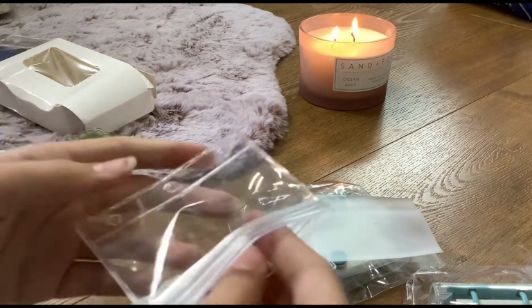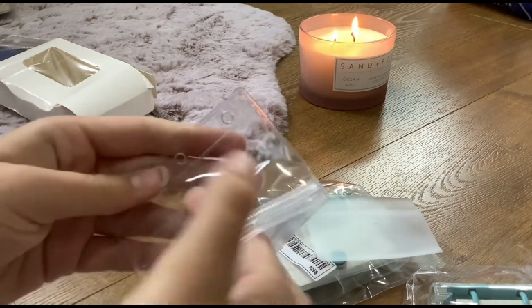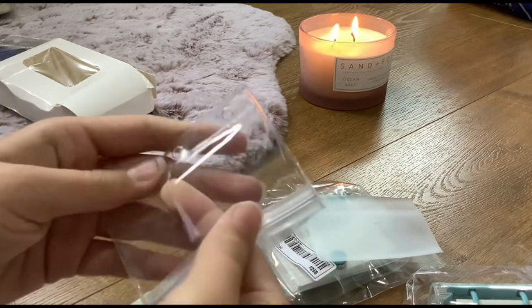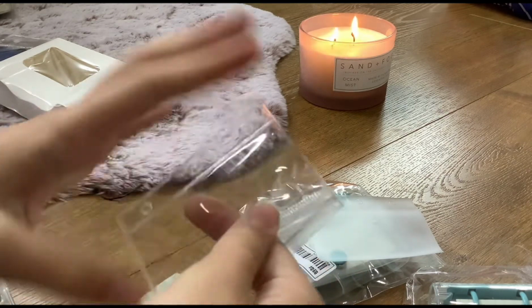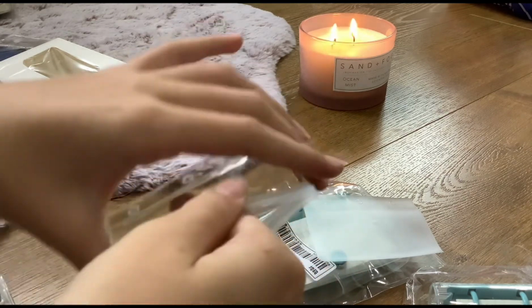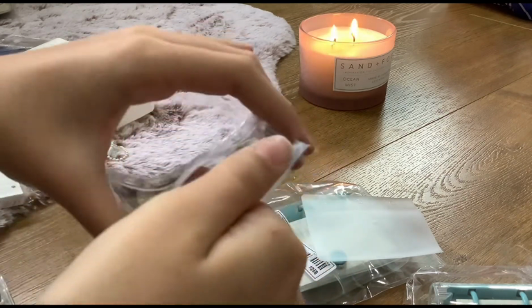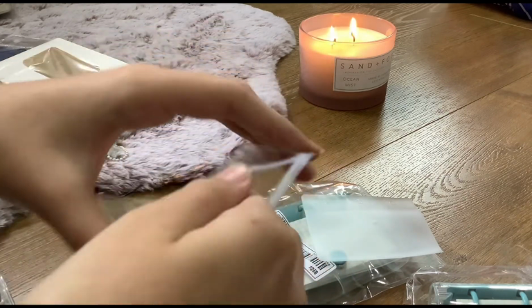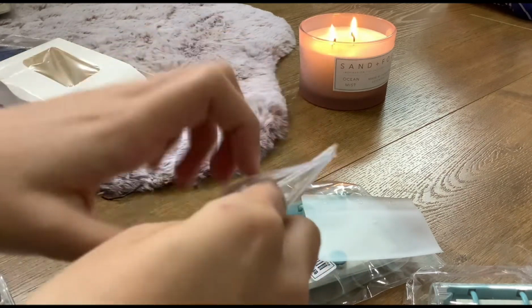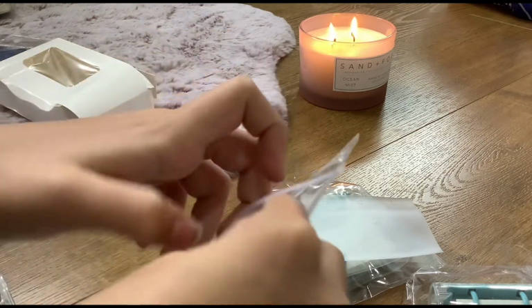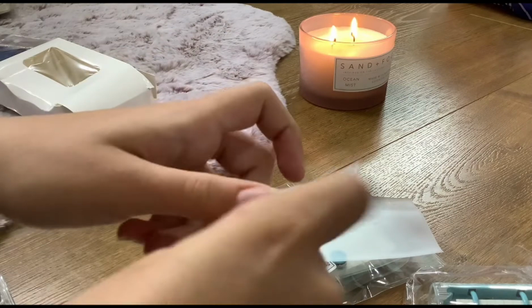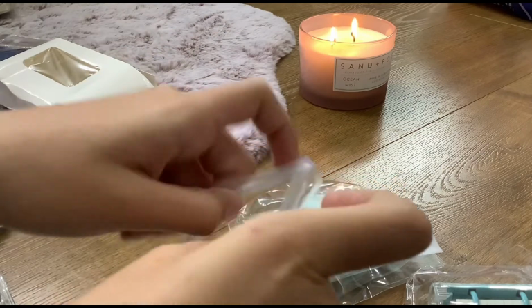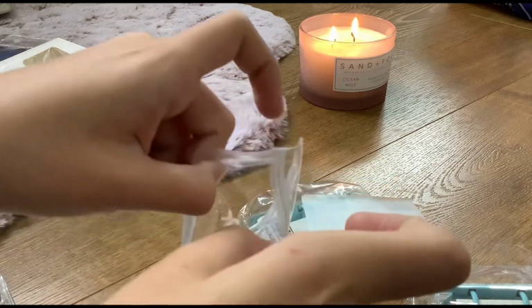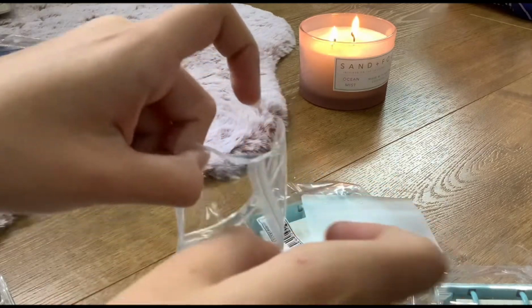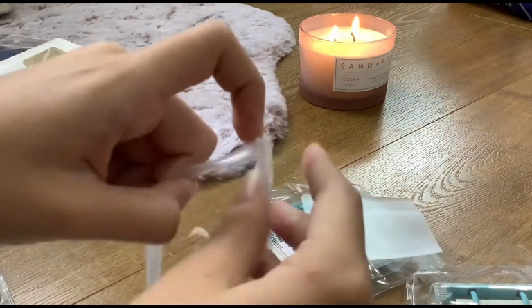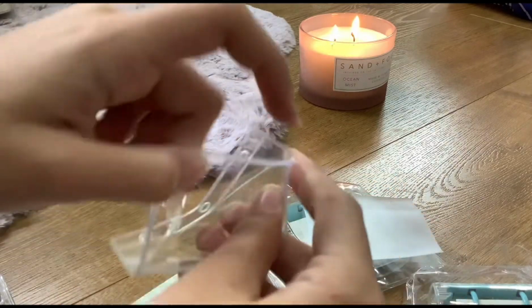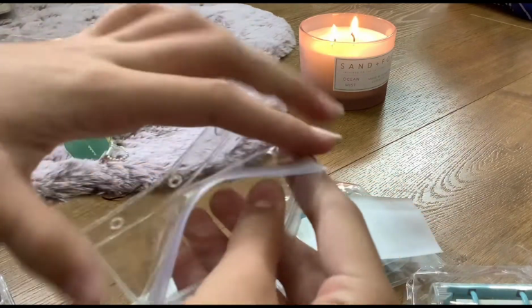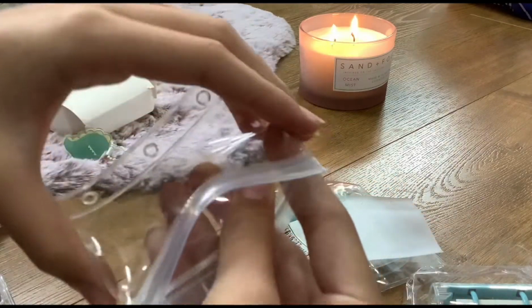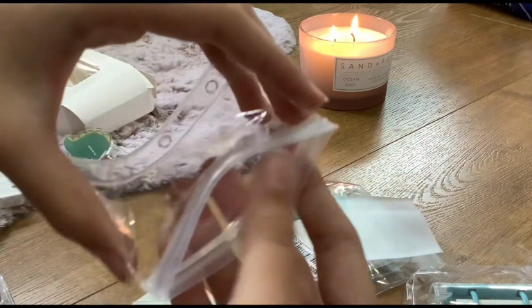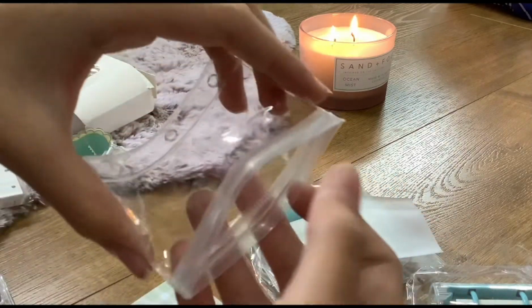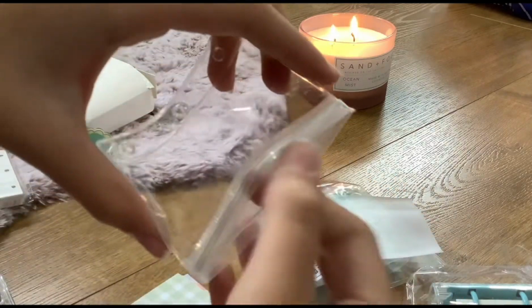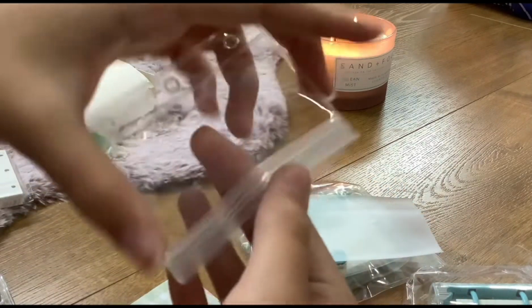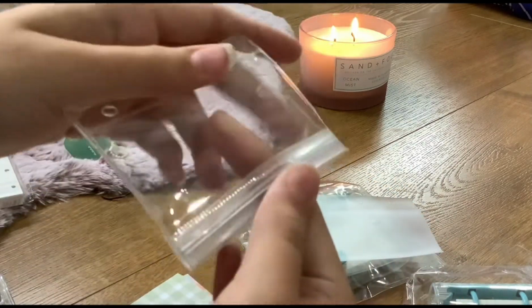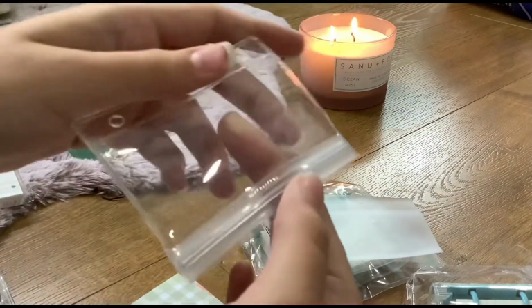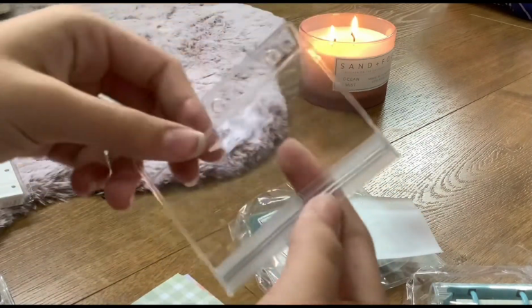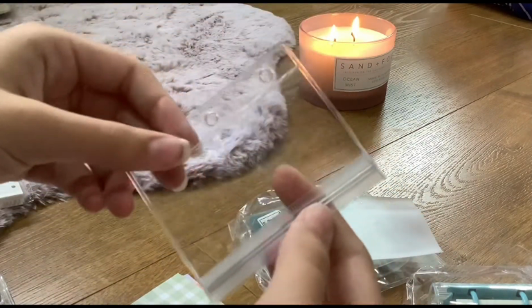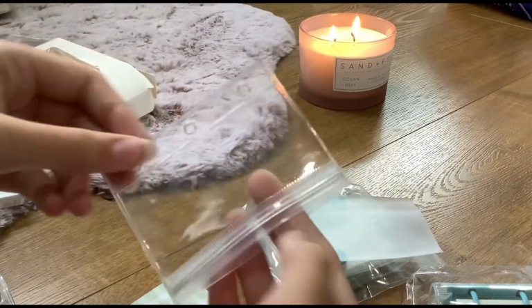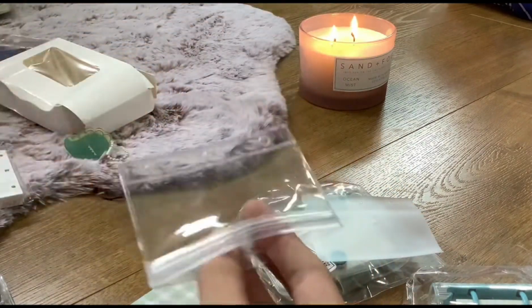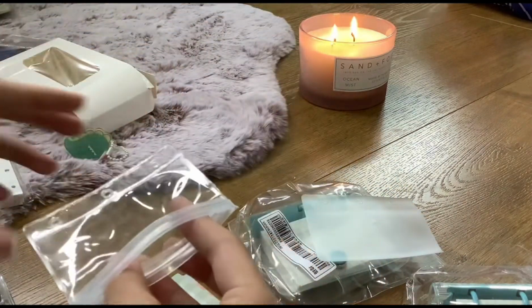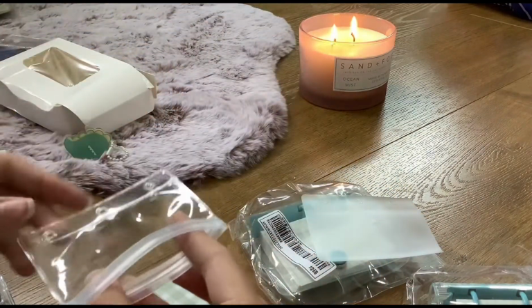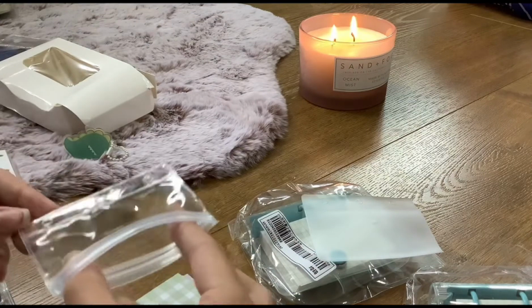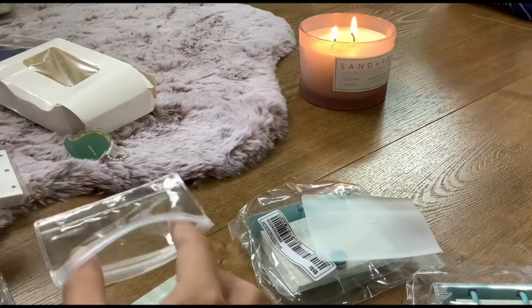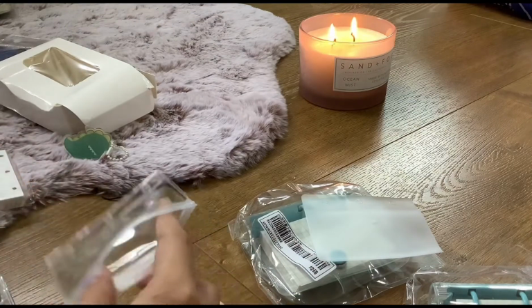Also, I got this candle — not from Daiso — I got the candle from TK Maxx. It's a very good candle.